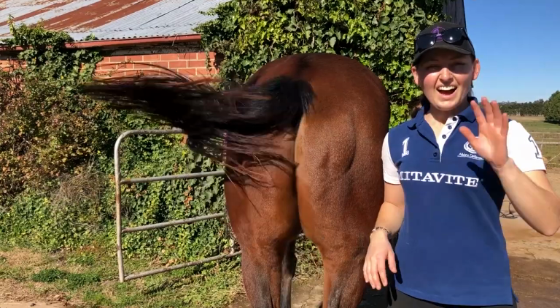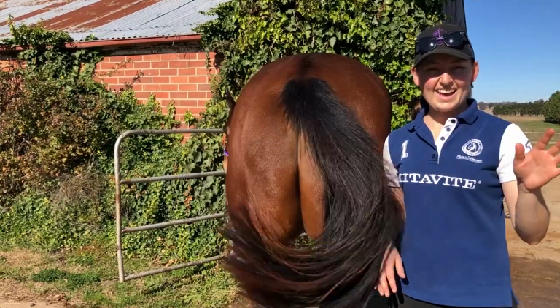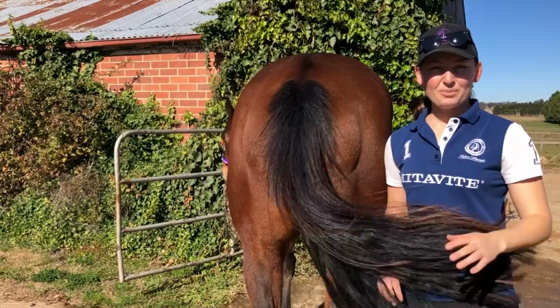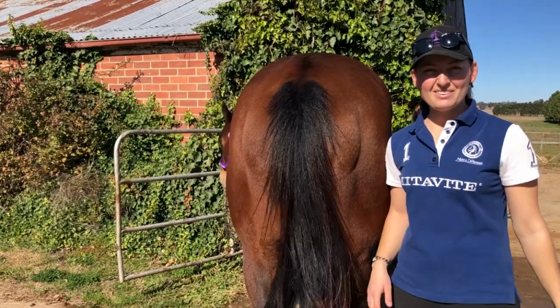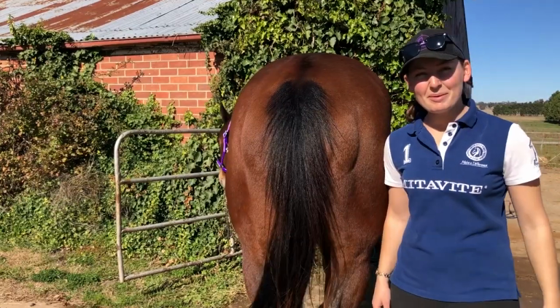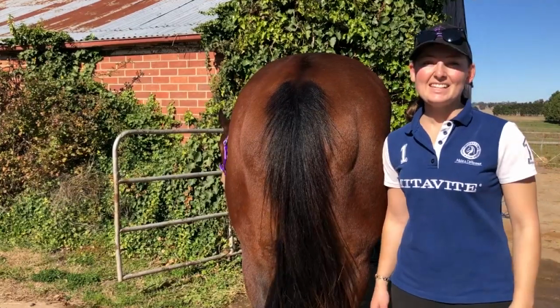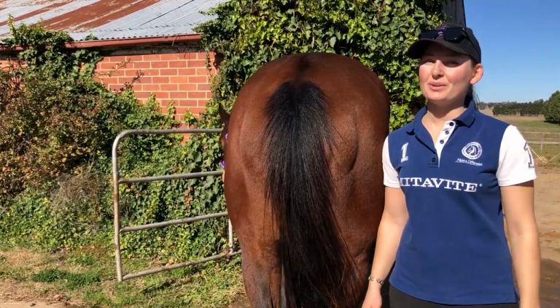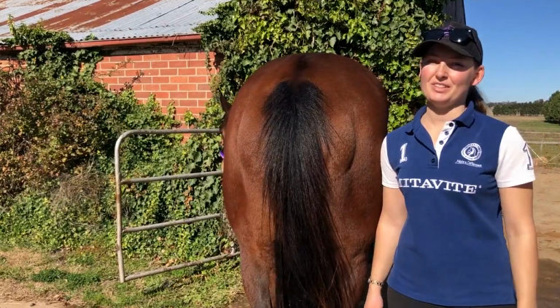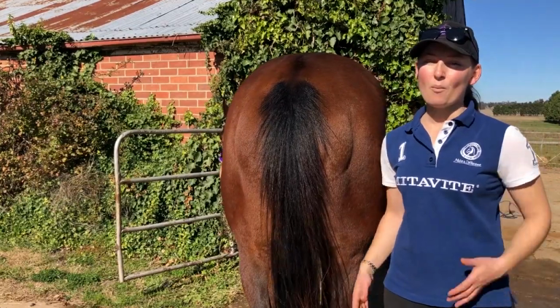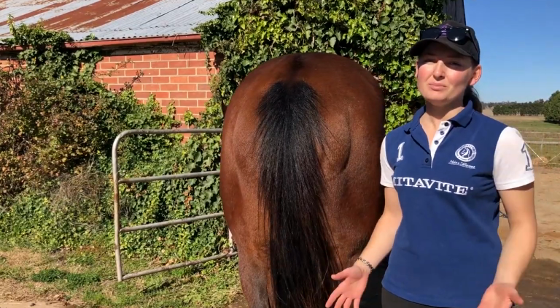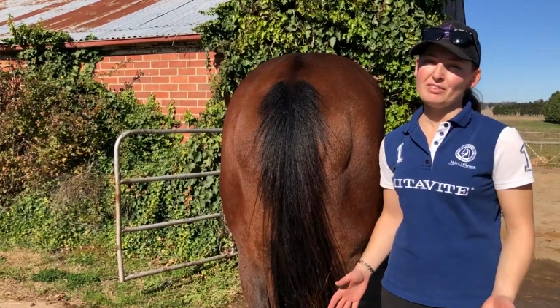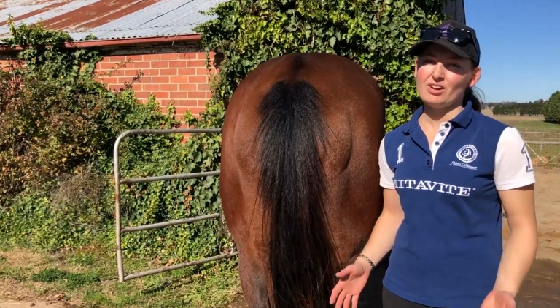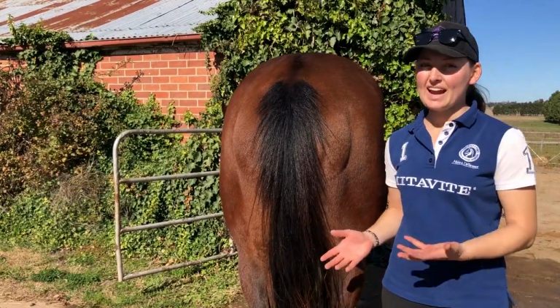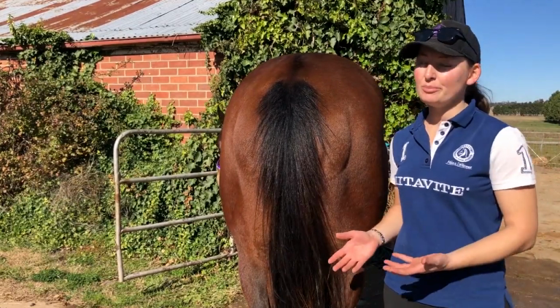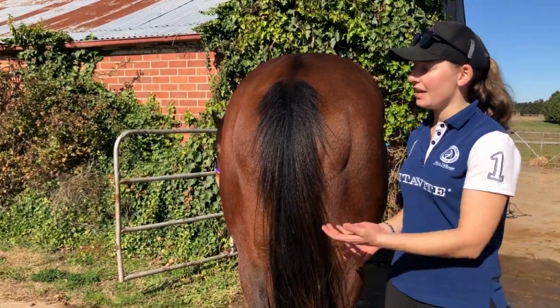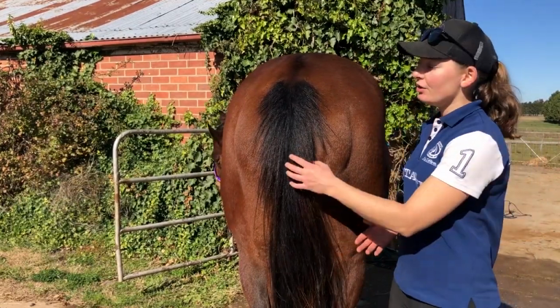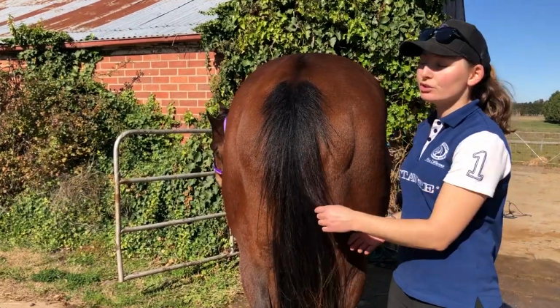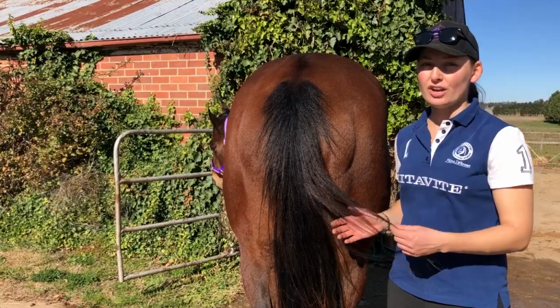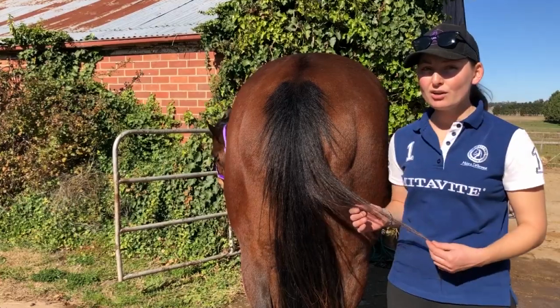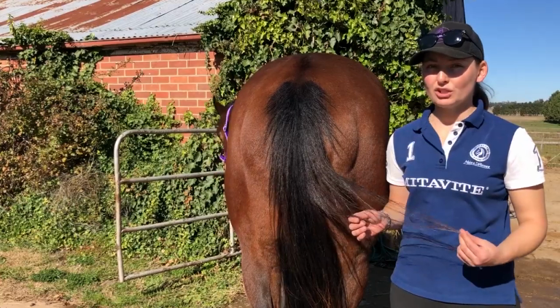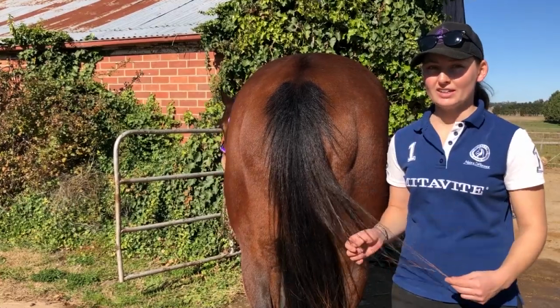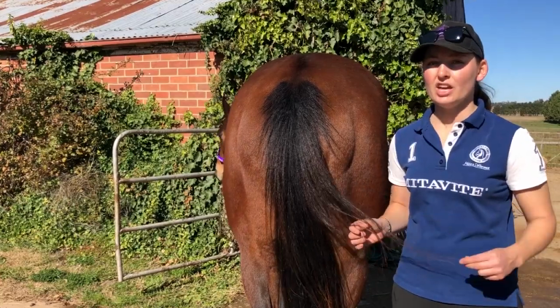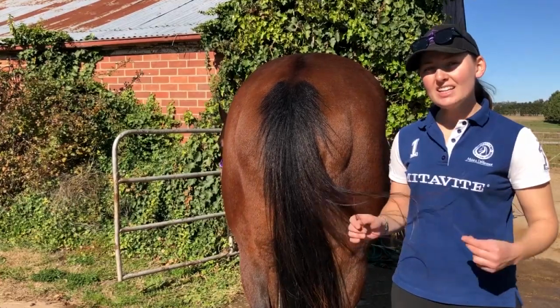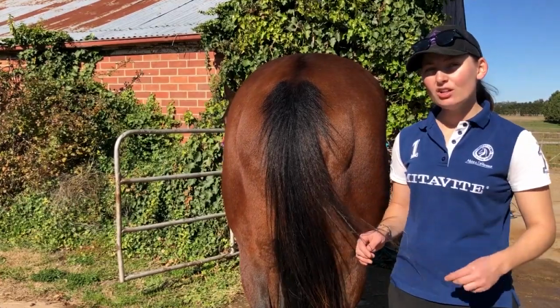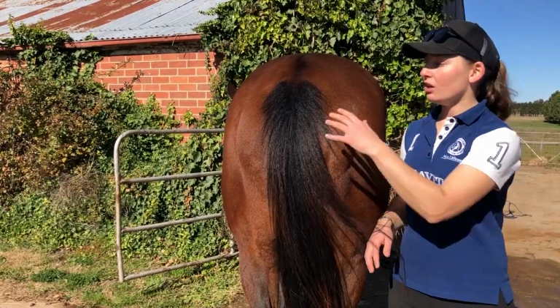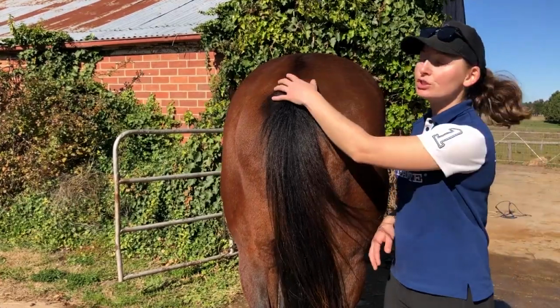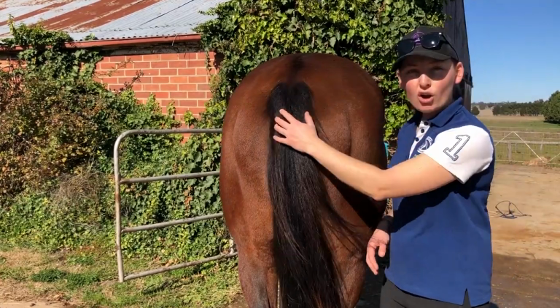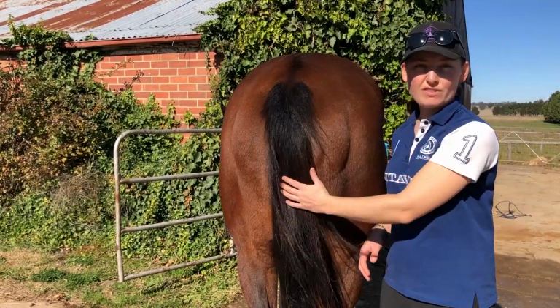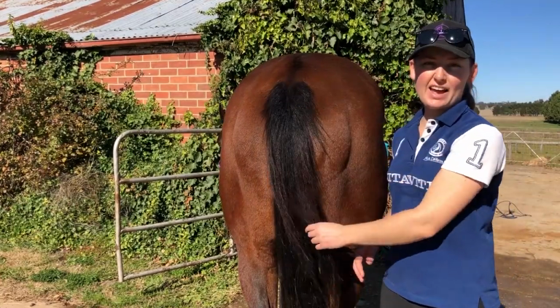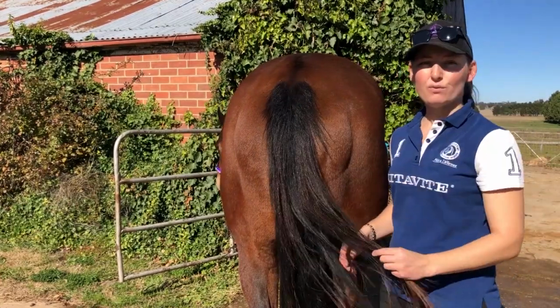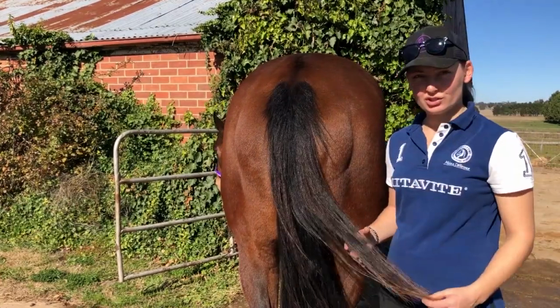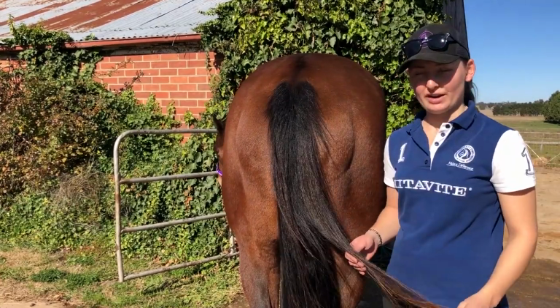Hi there, Whitney from WSS The Question. Welcome to my video on how to present your show hack or show hunter's tail, like the dock of the tail for the show ring.